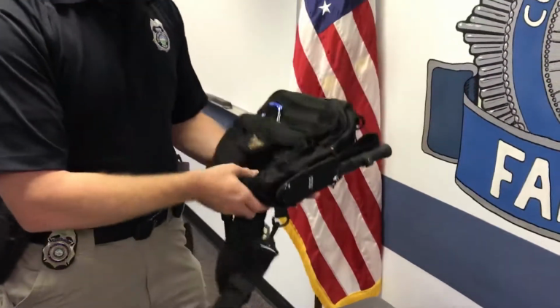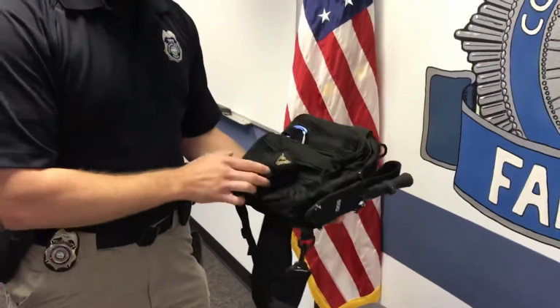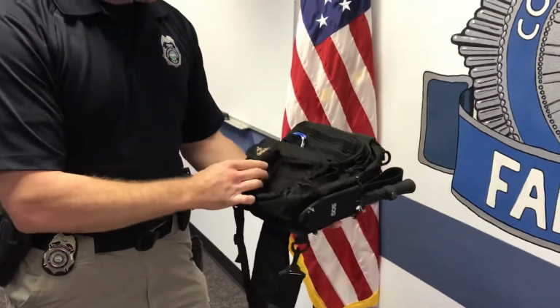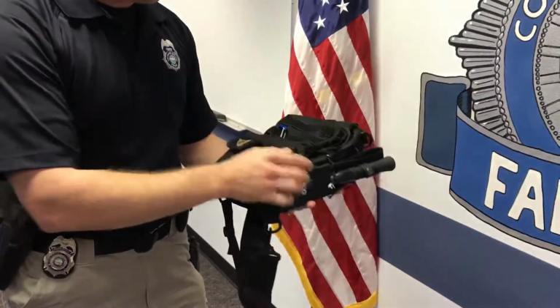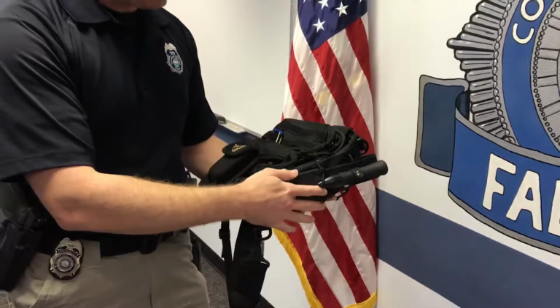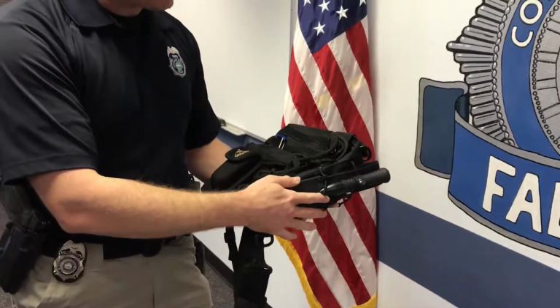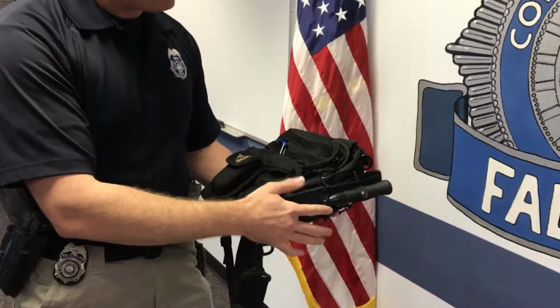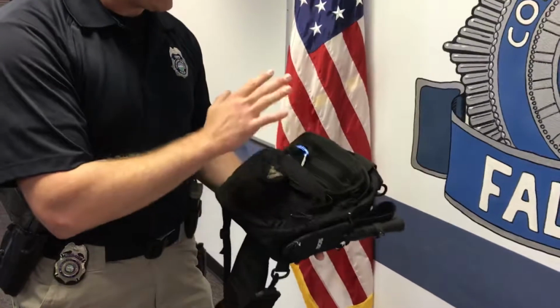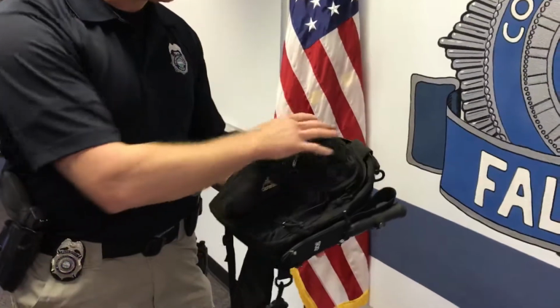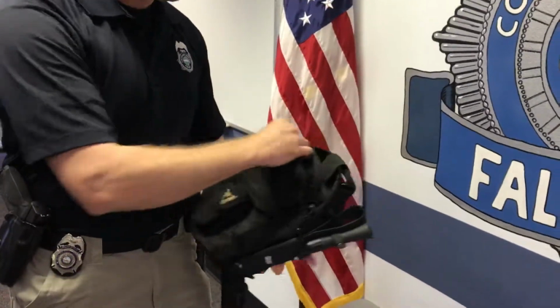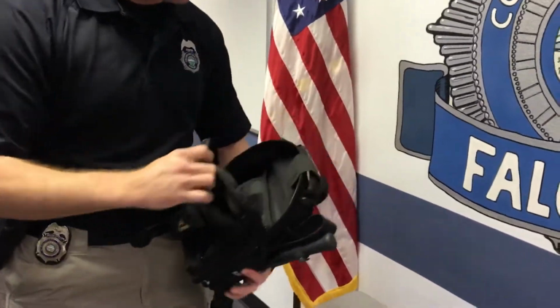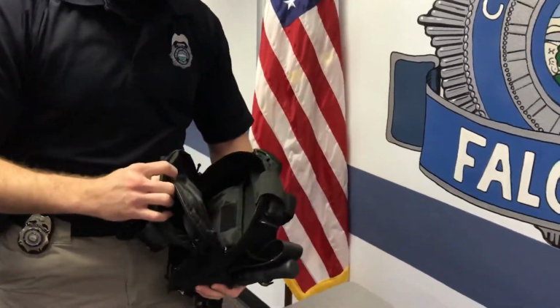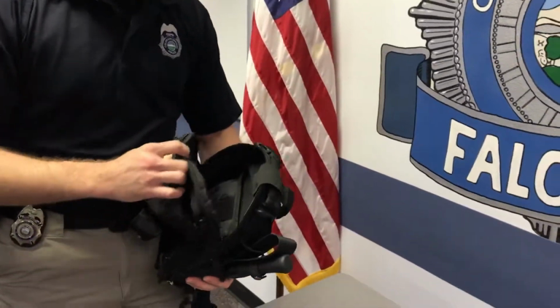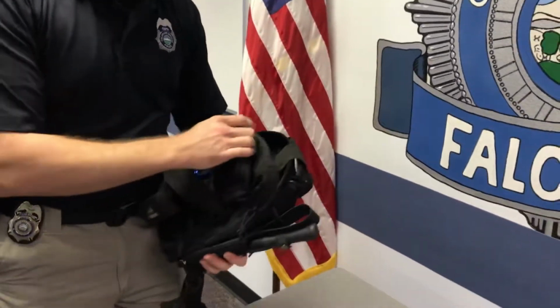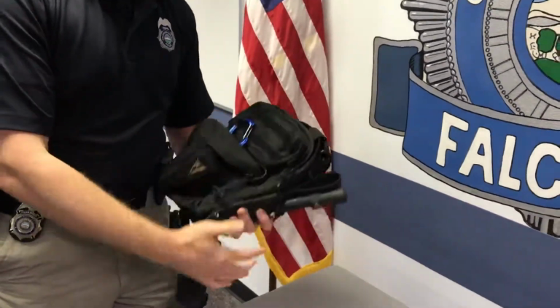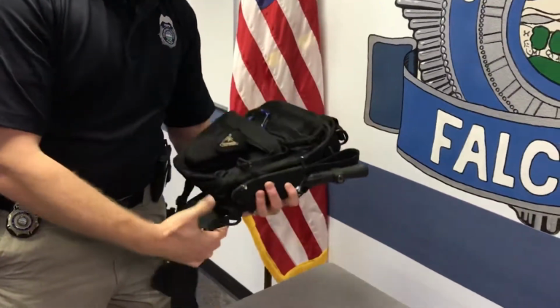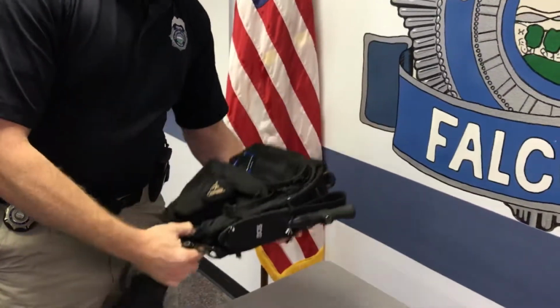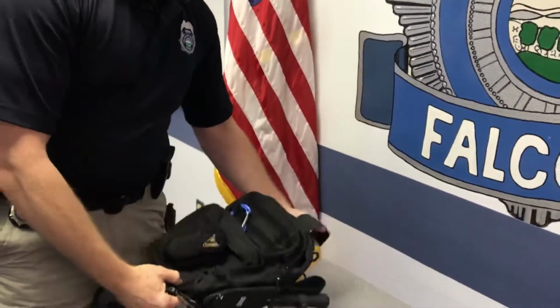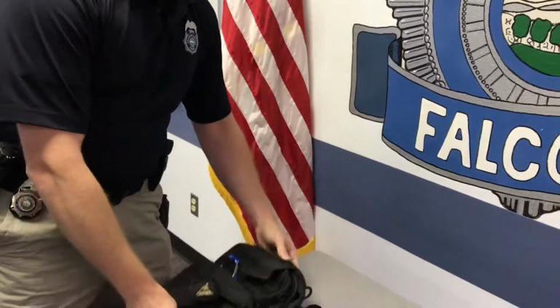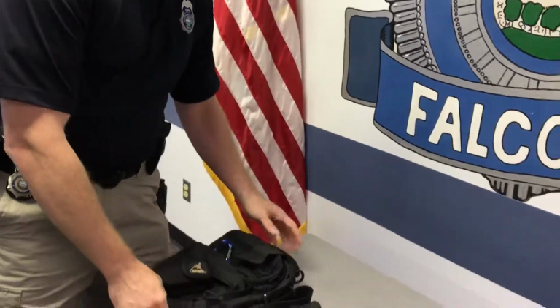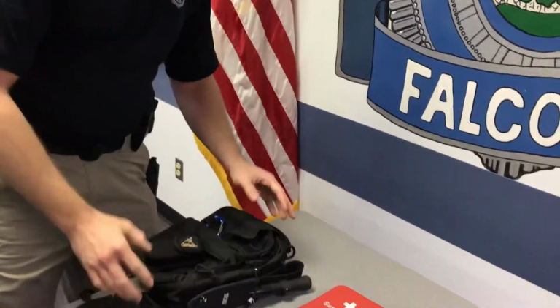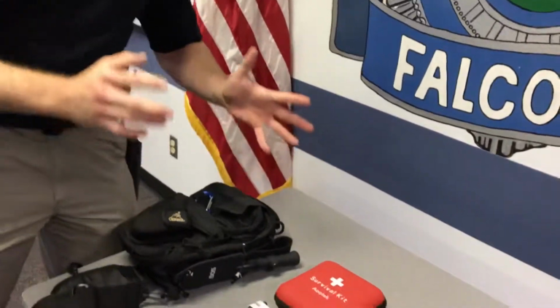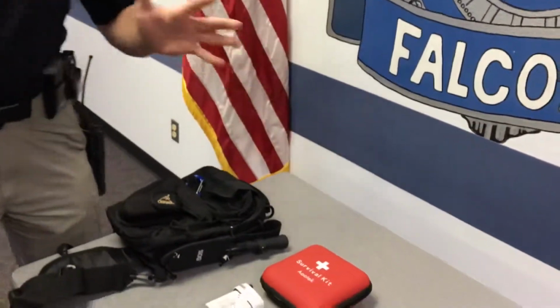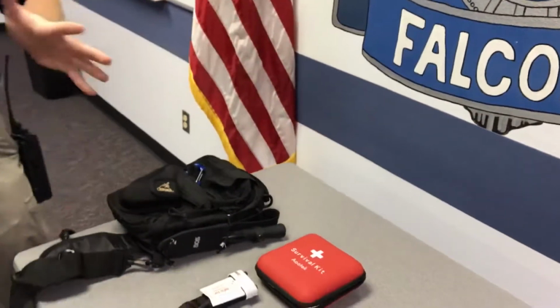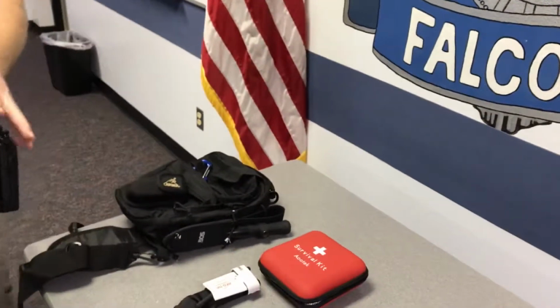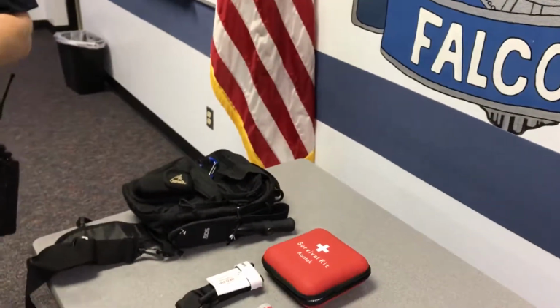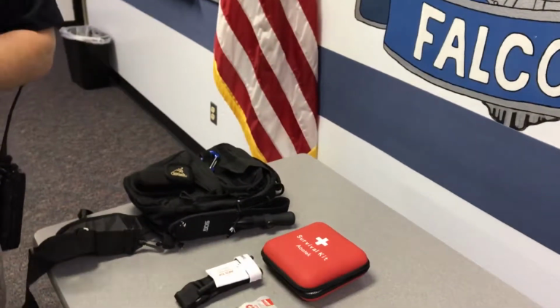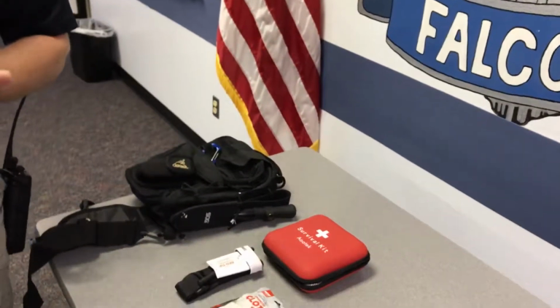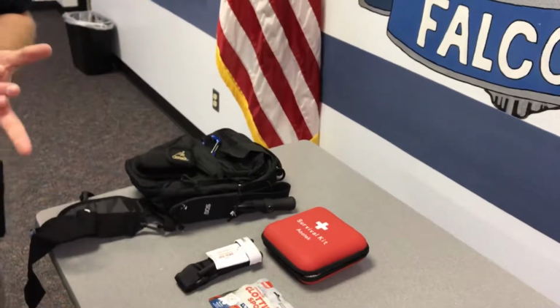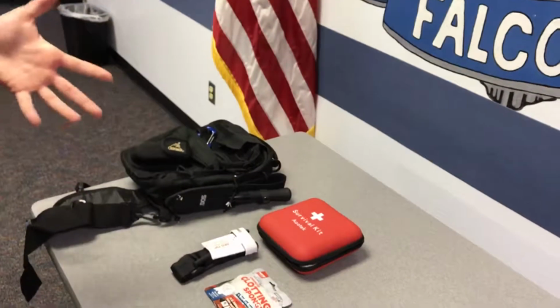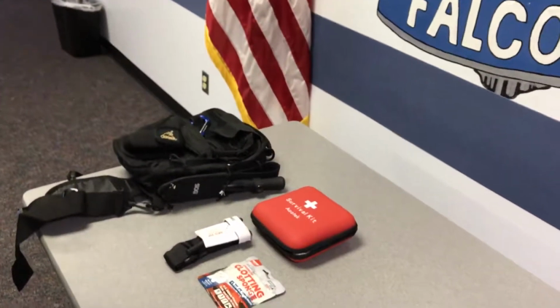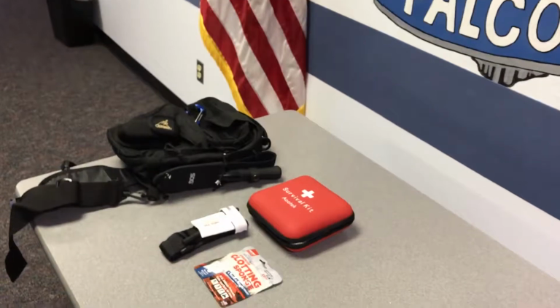It's a smaller messenger bag that I have here. It allows me to attach items on the outside and still gives me a good deal of space on the inside. I've sorted the items inside into three categories which I feel are most important.